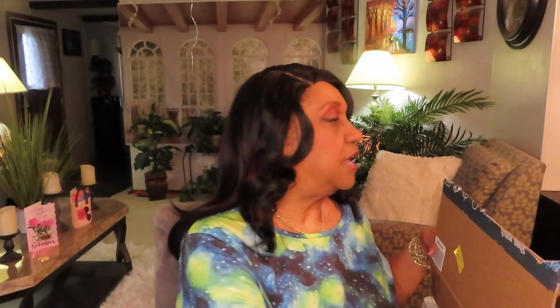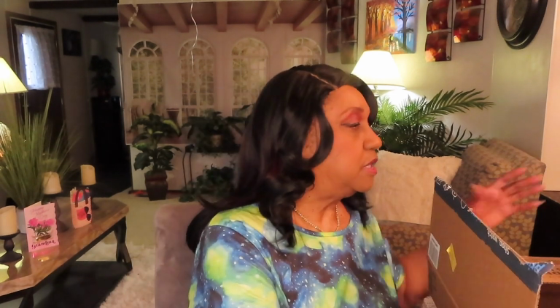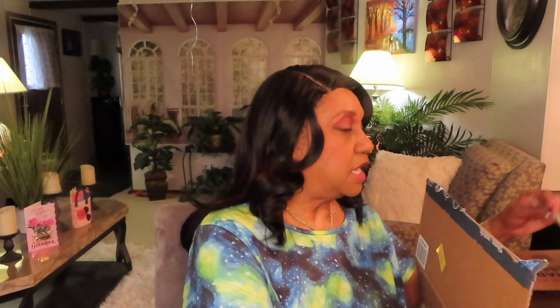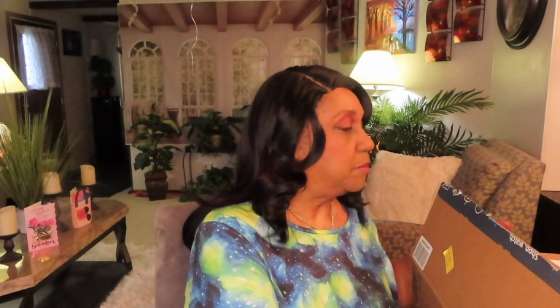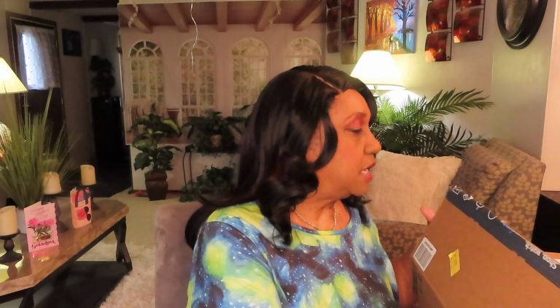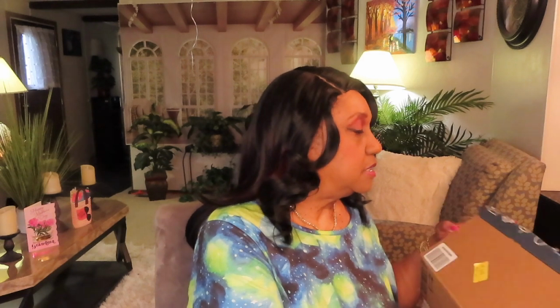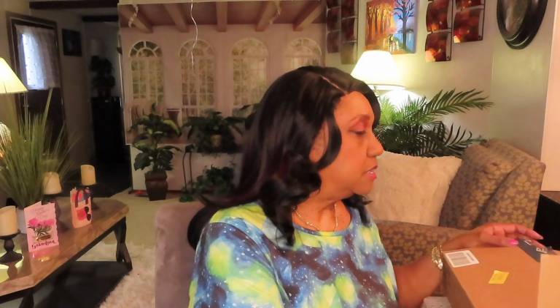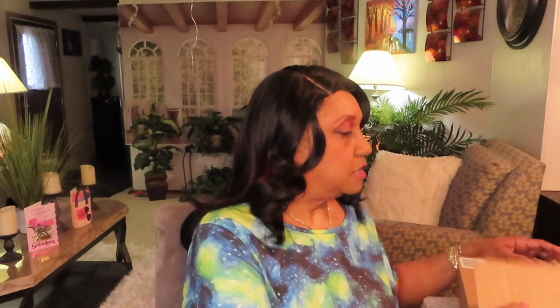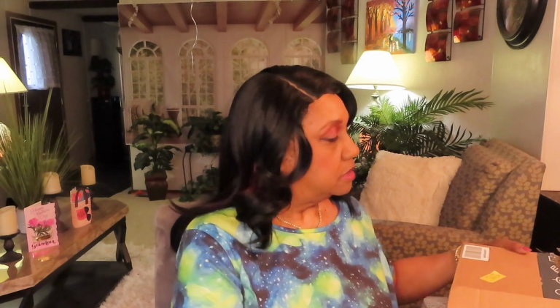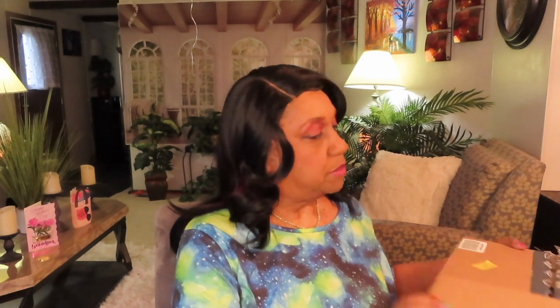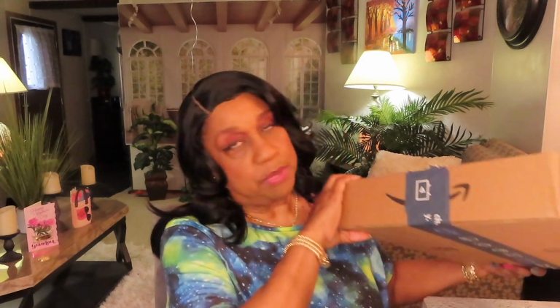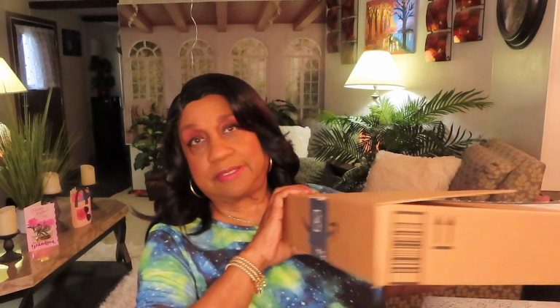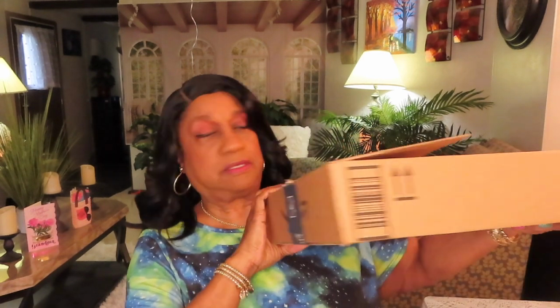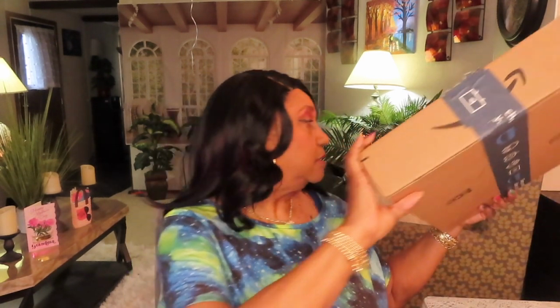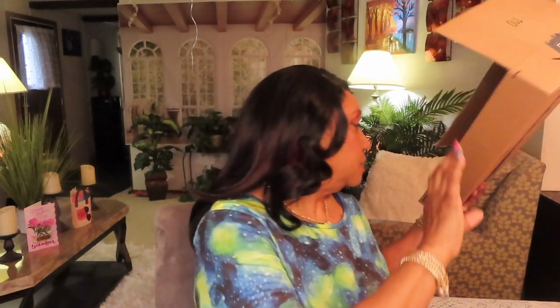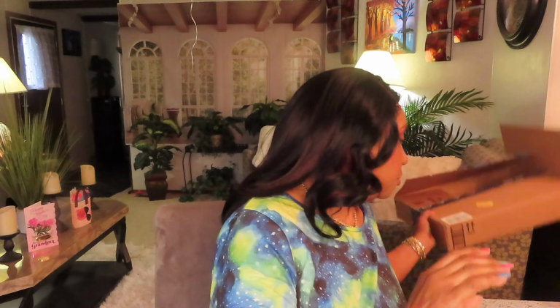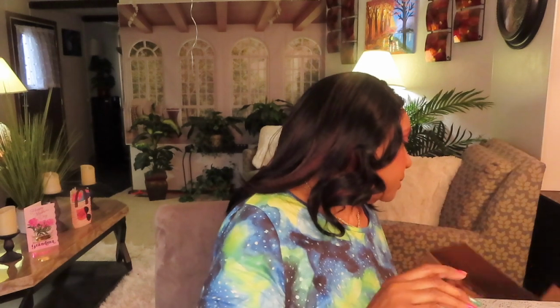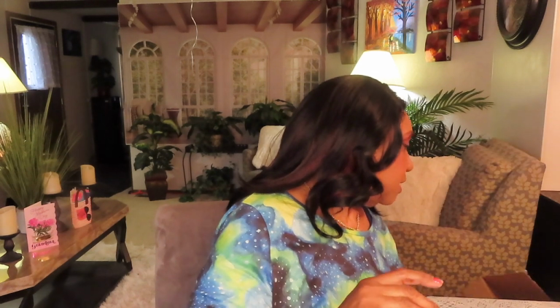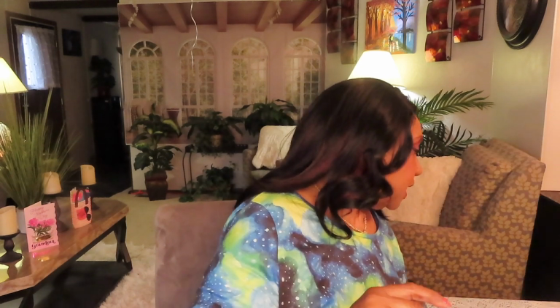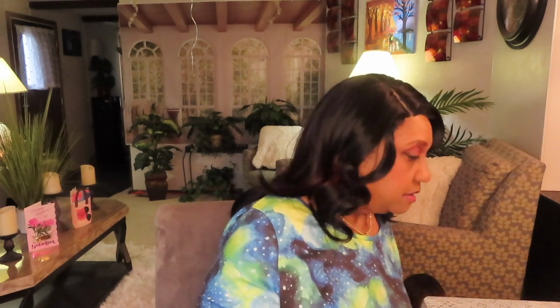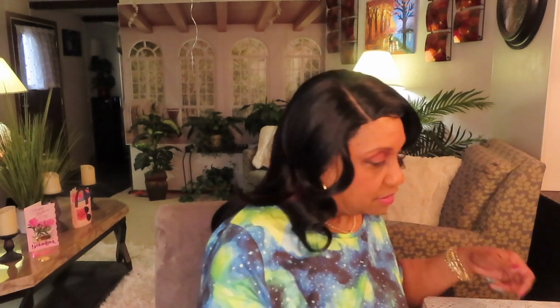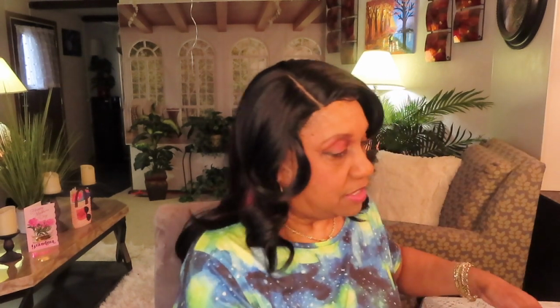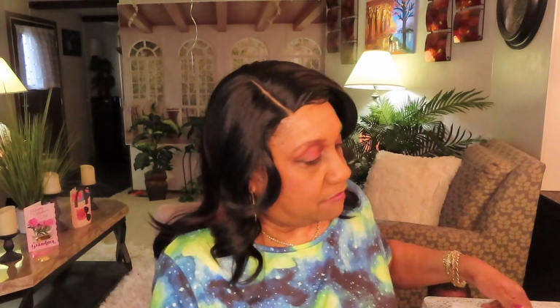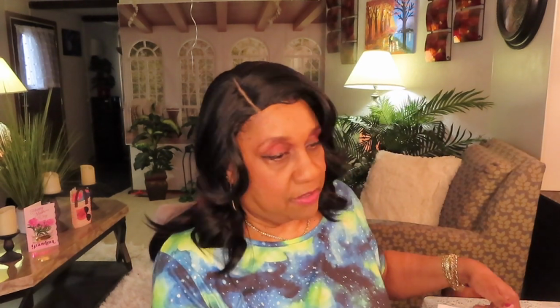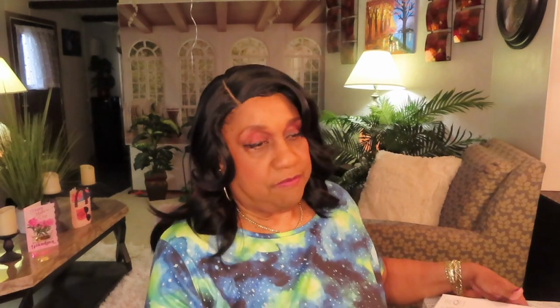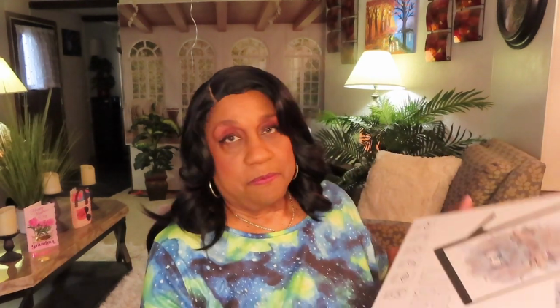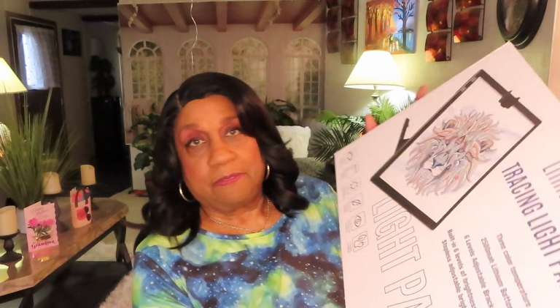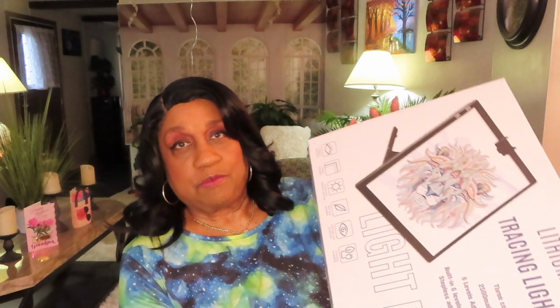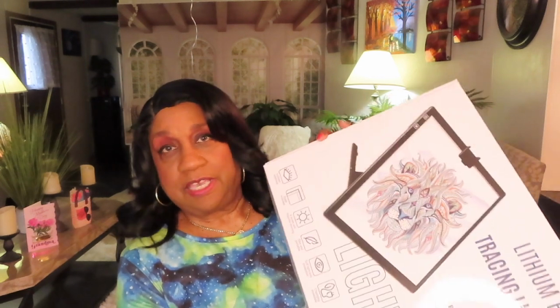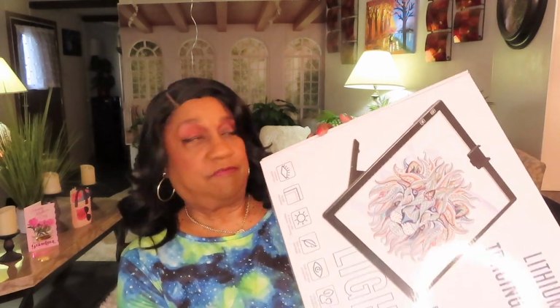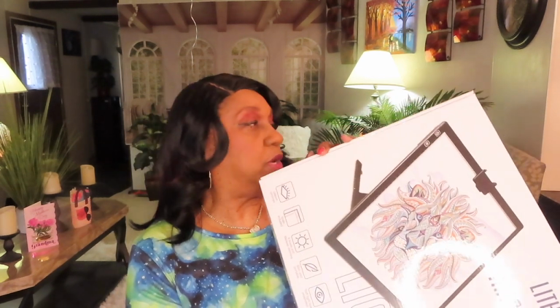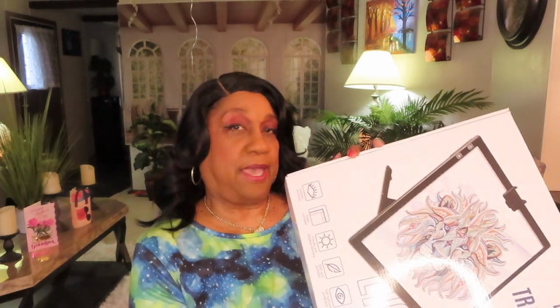It came in this box, came from Amazon. So it came in this box. And this was in it — very well packed.